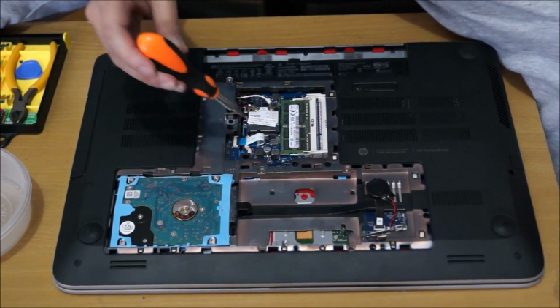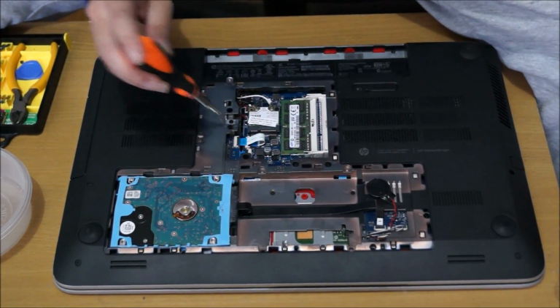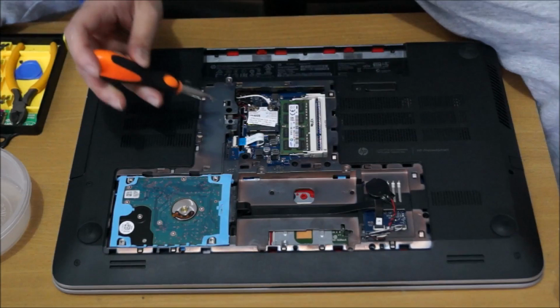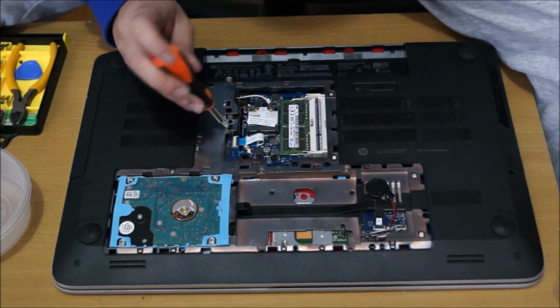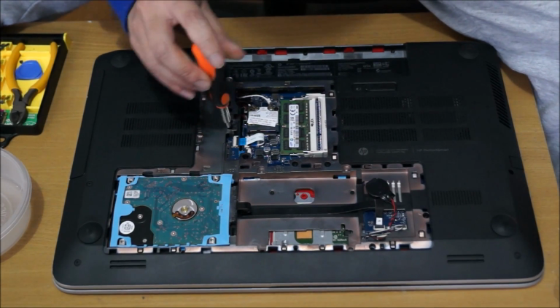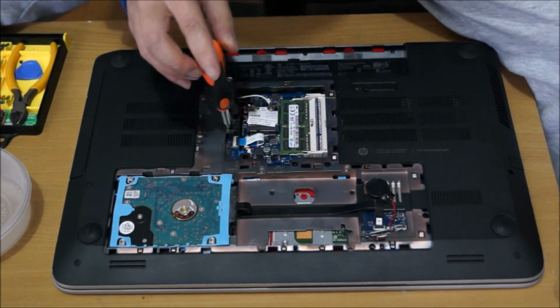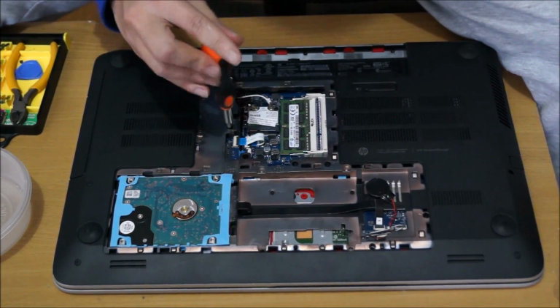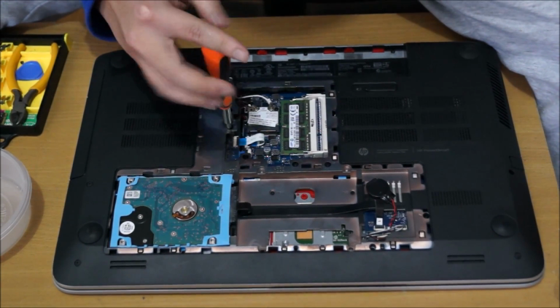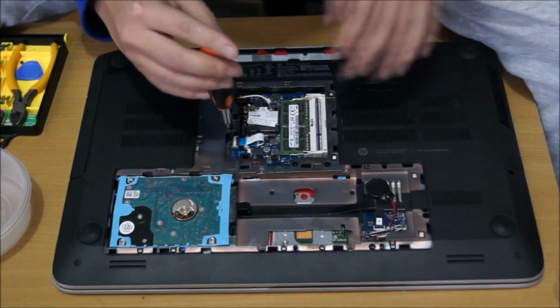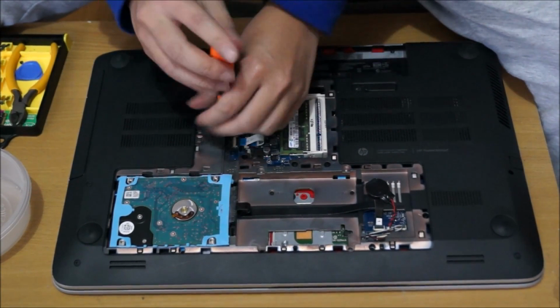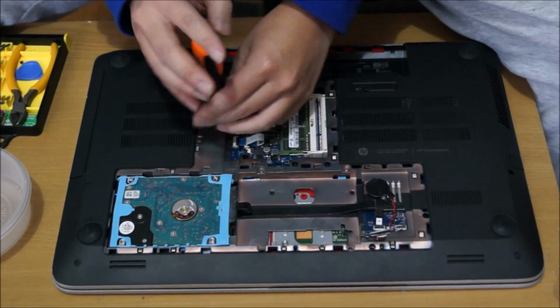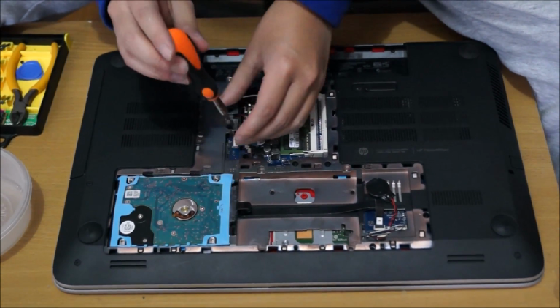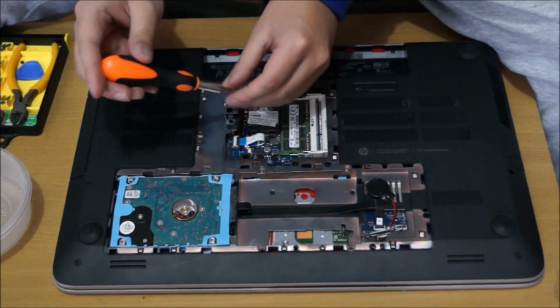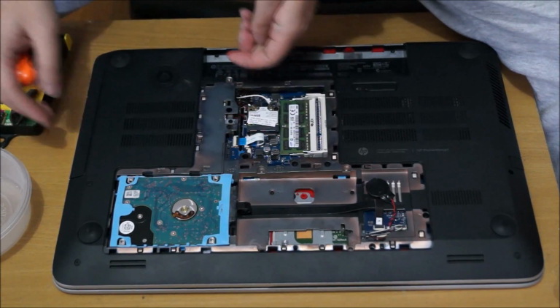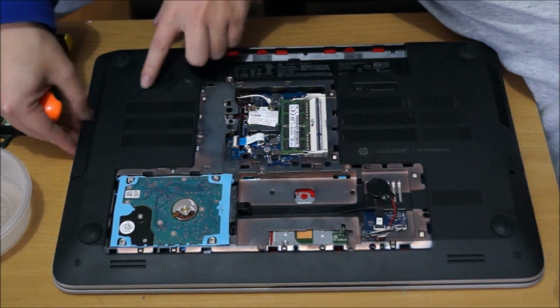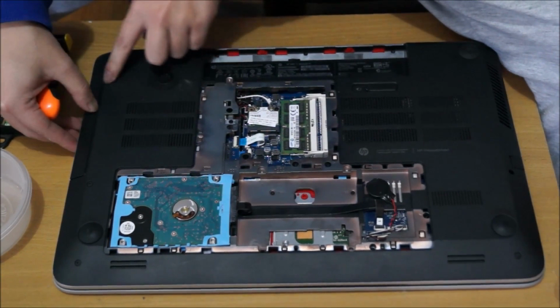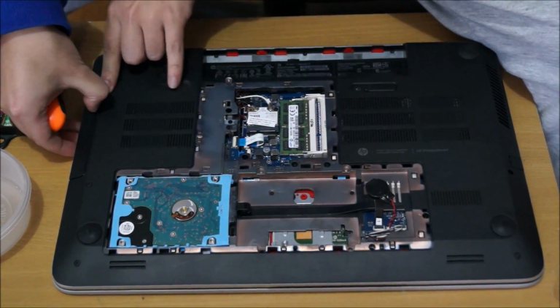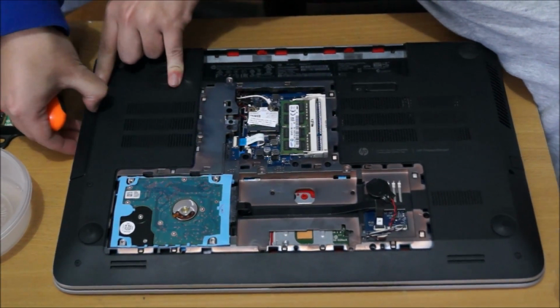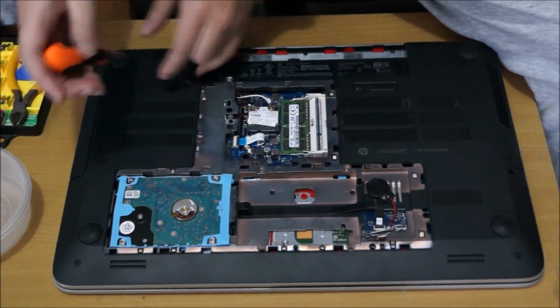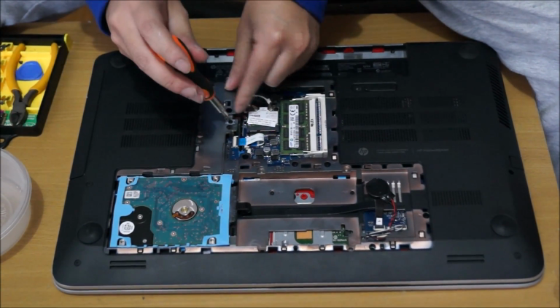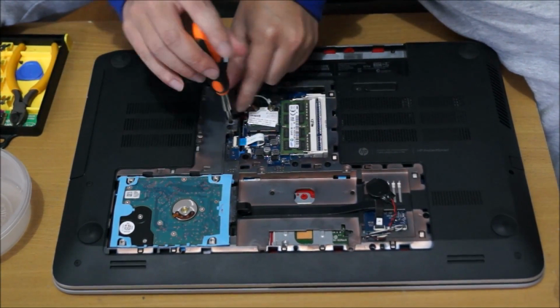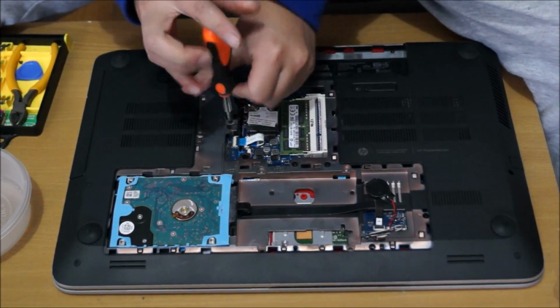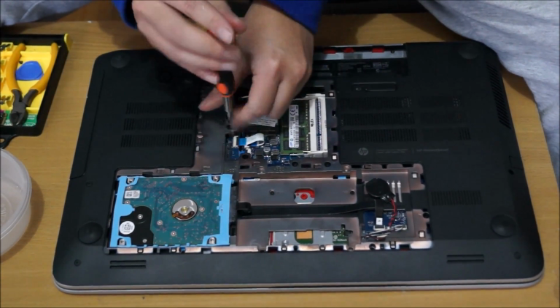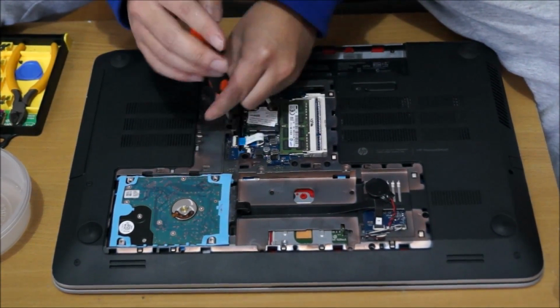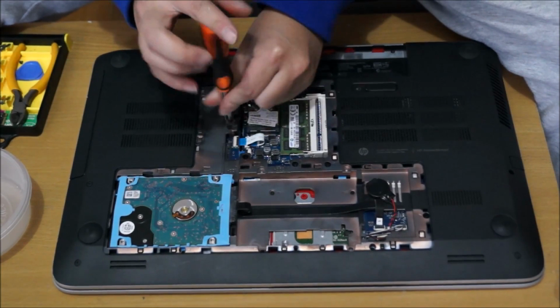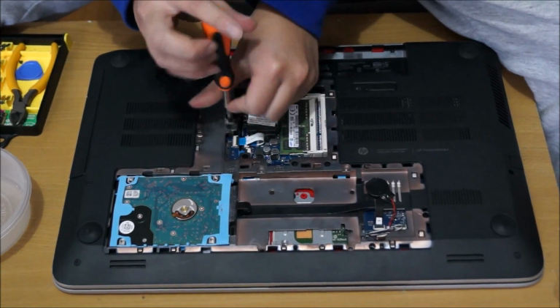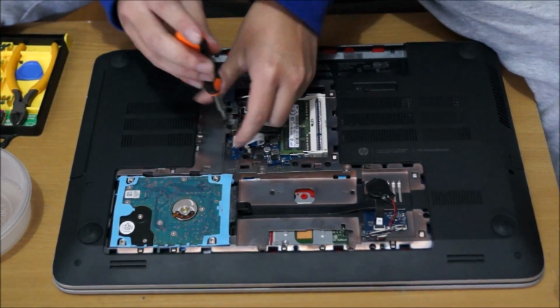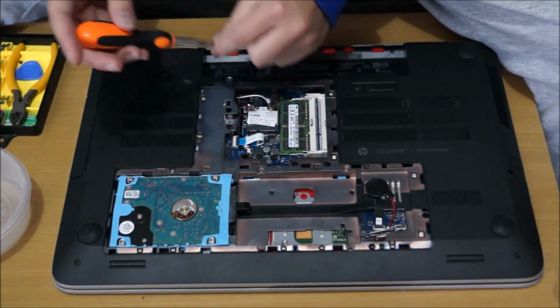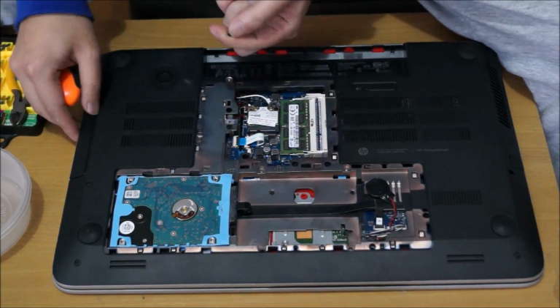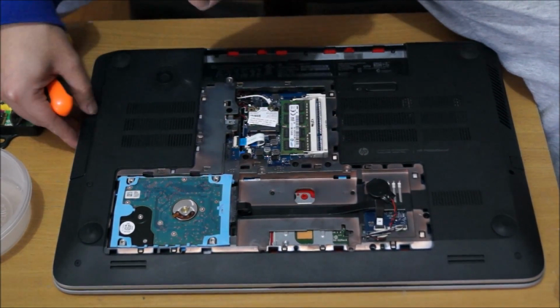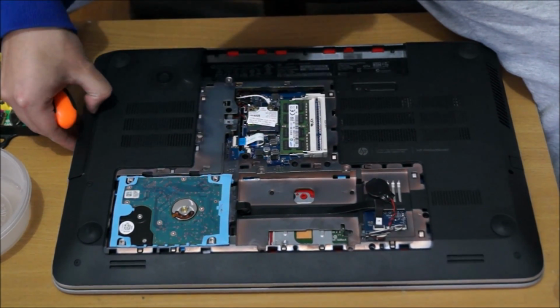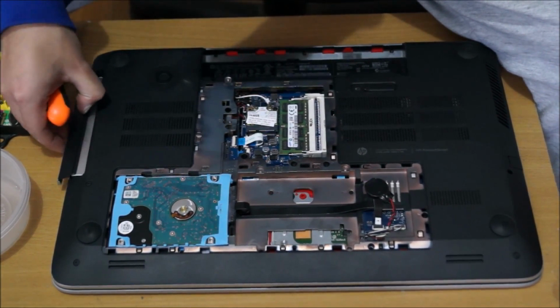We're going to remove the DVD drive. I need to remove one screw holding the DVD drive down — you can just drag it out and pull it out.